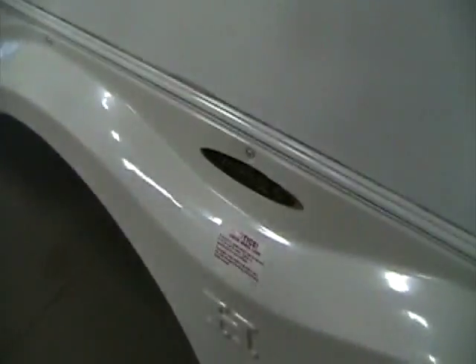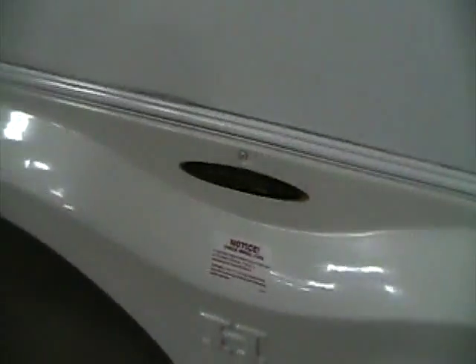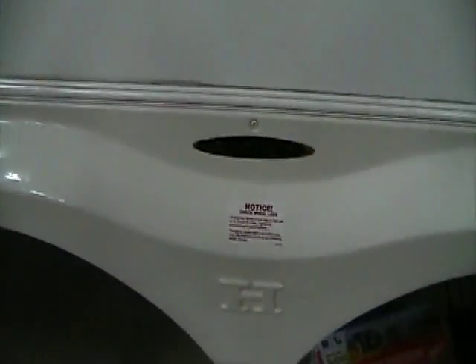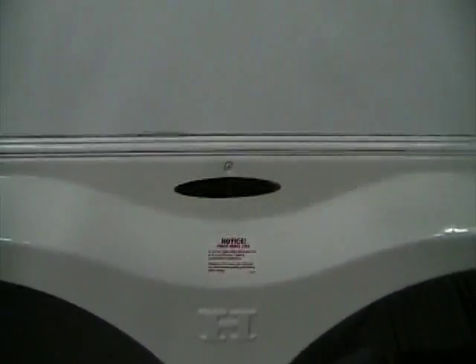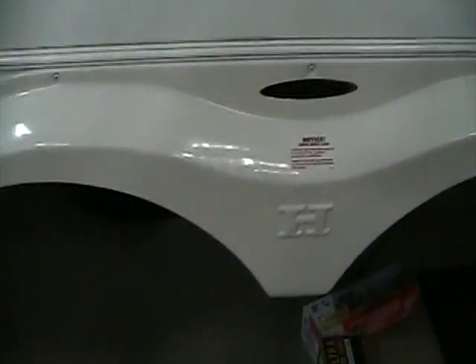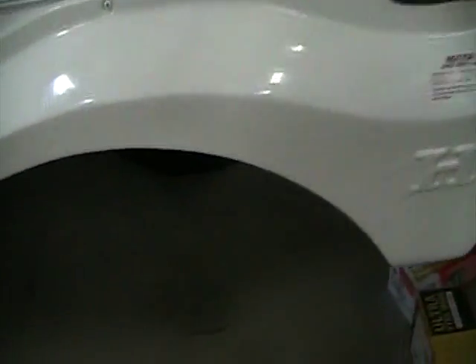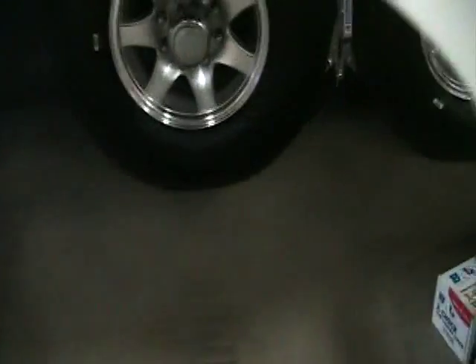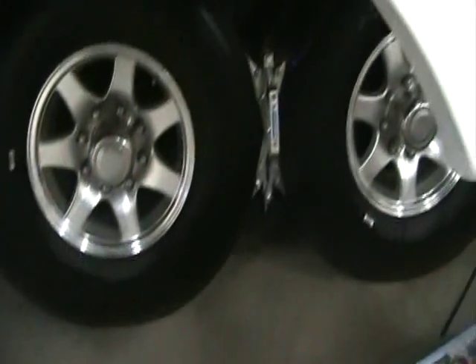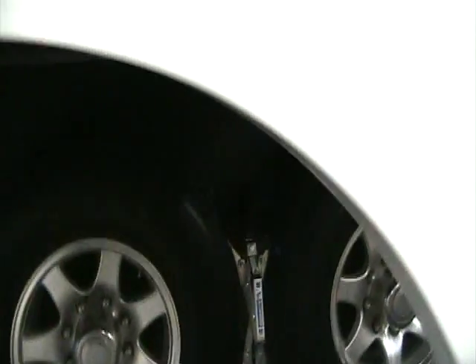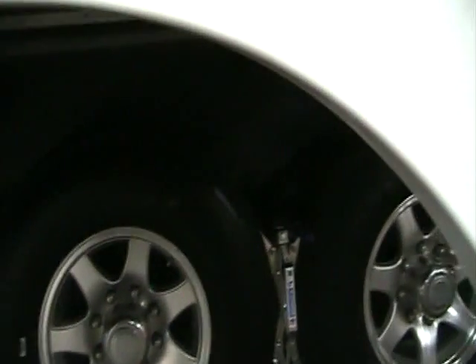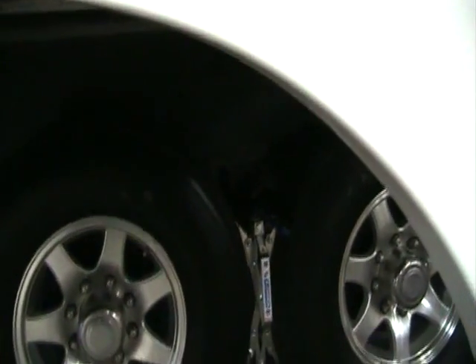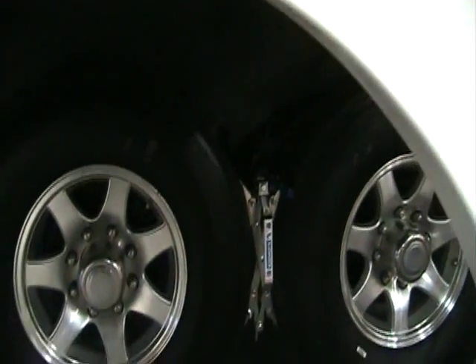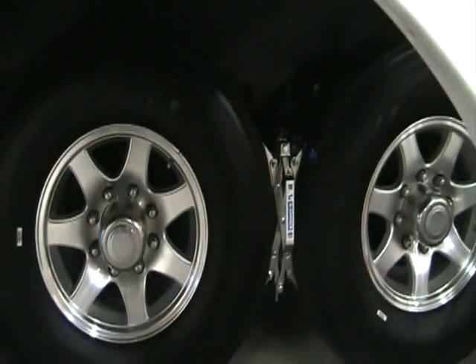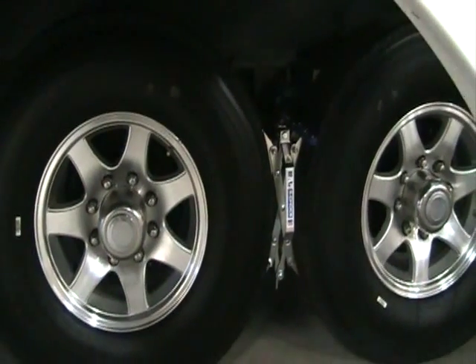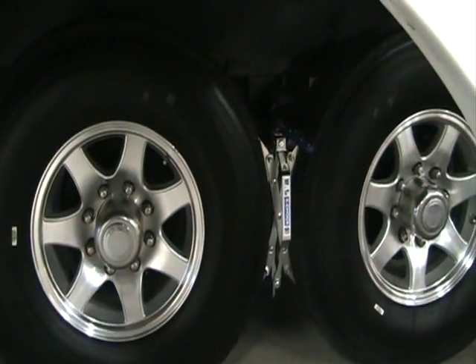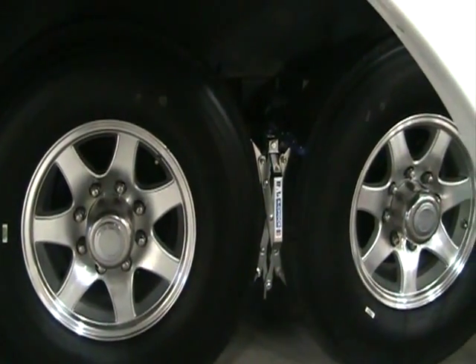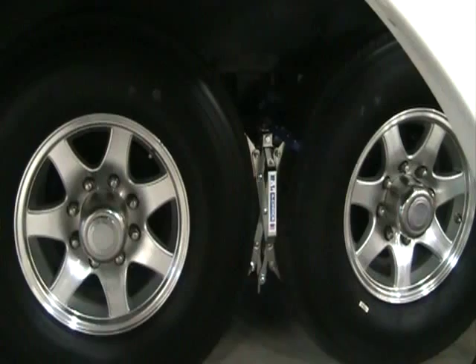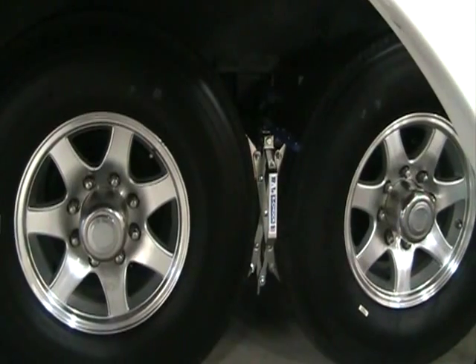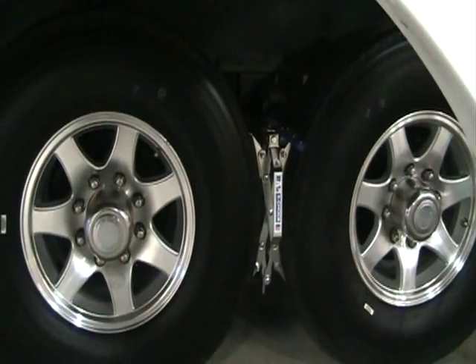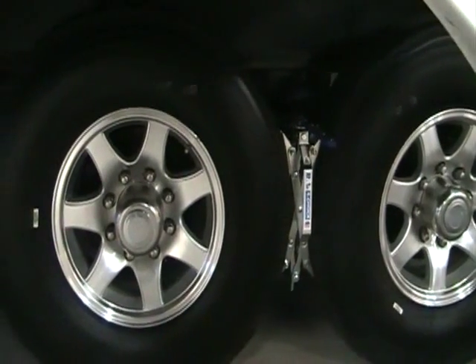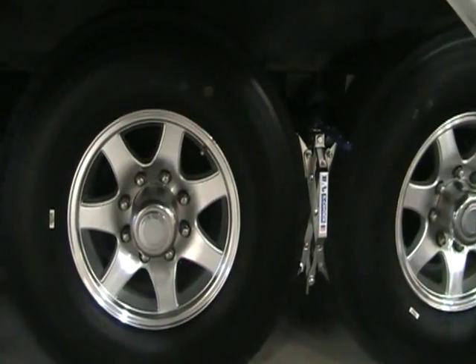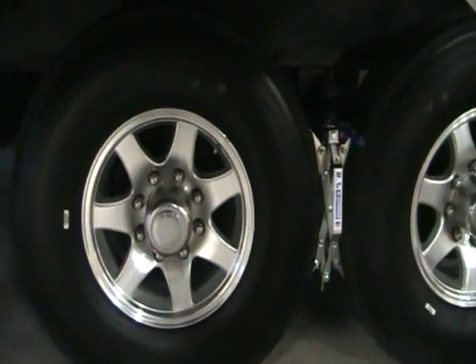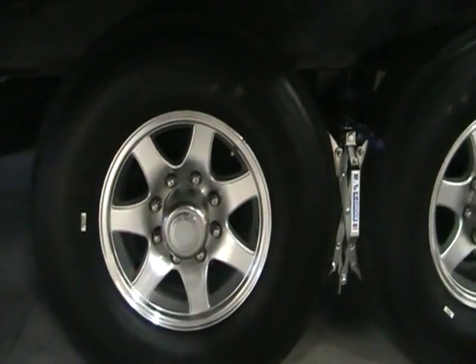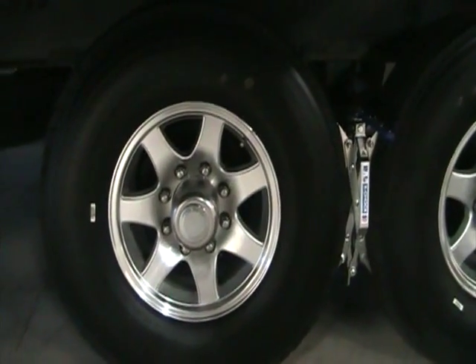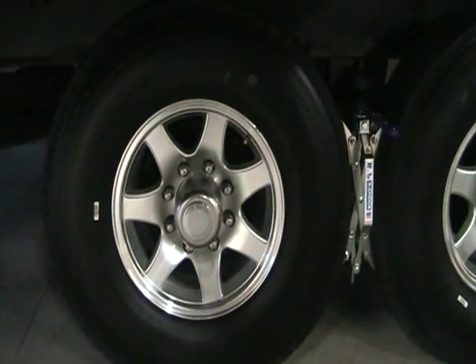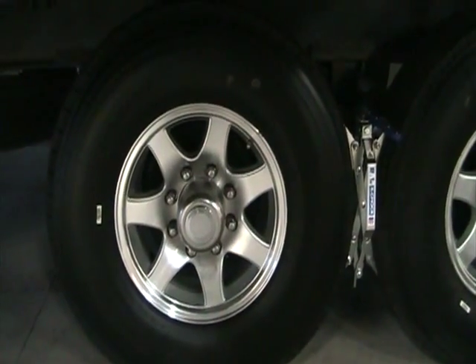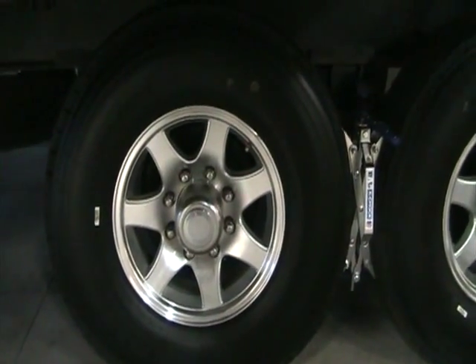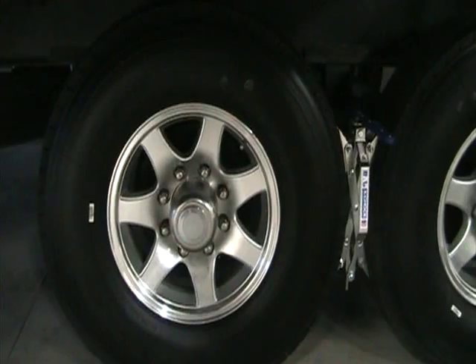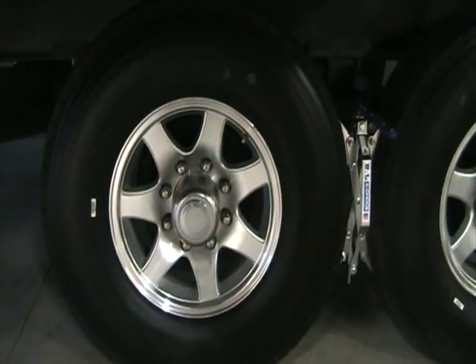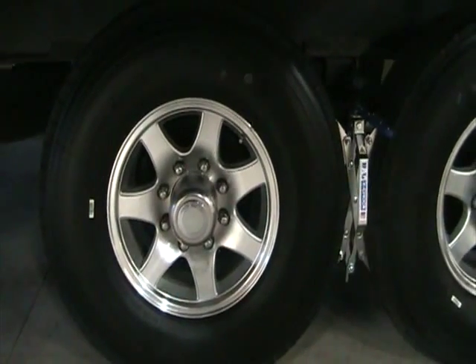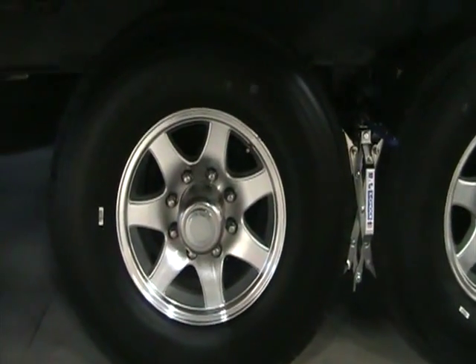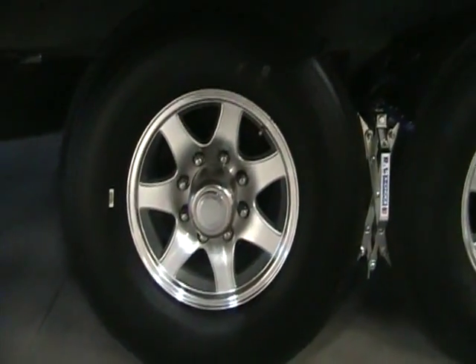We also feature the Trail Air suspension, which allows for a less bumpy ride, keeping your items from bouncing around in the coach as you go down the road. Our tires are 16-inch, 10-ply, and again on alloy aluminum wheels.